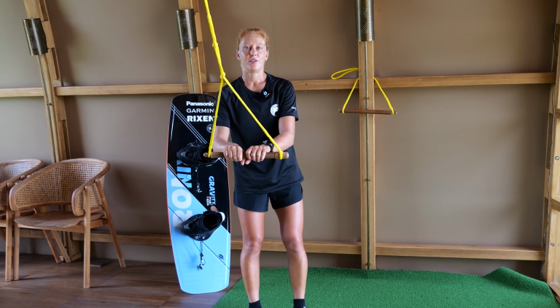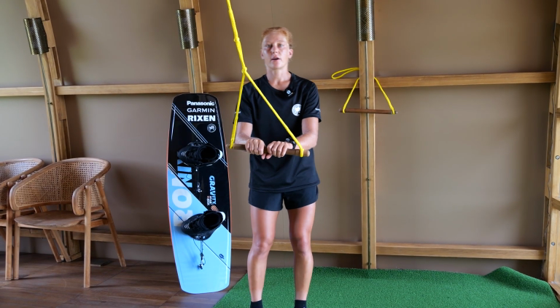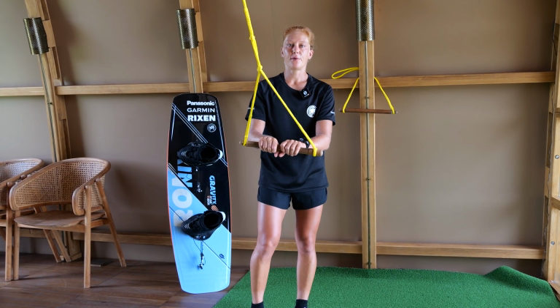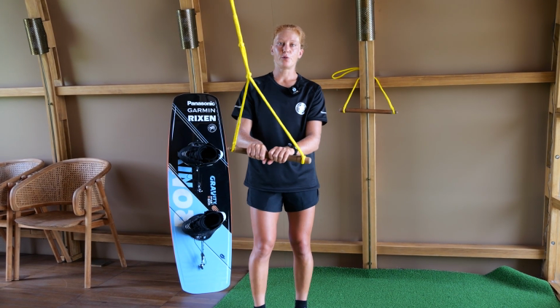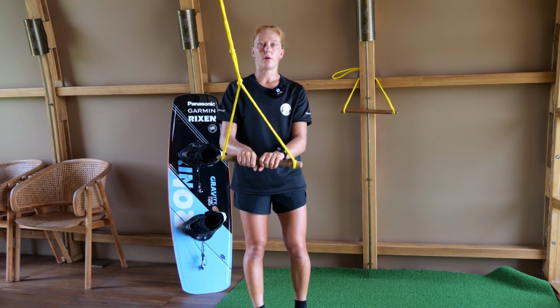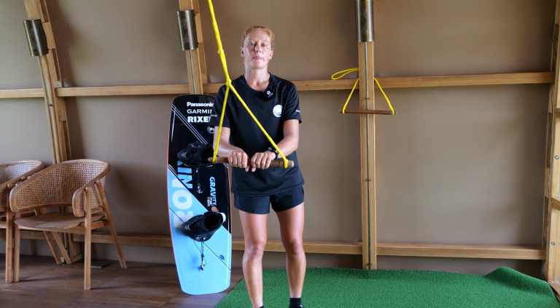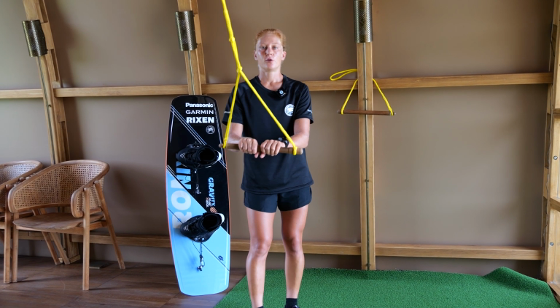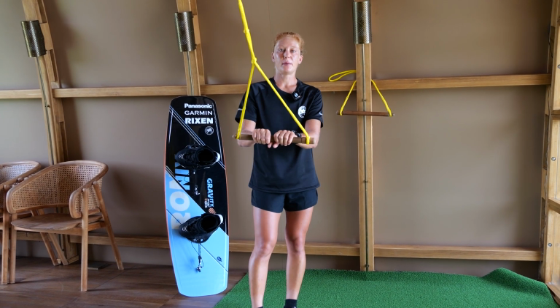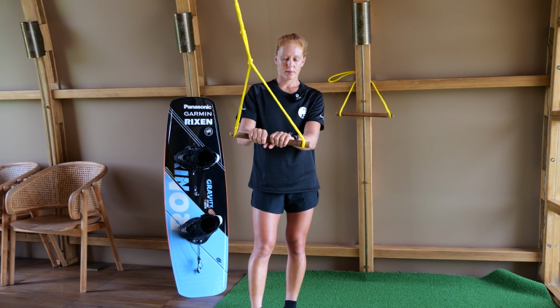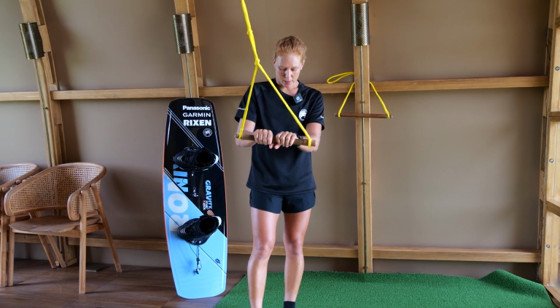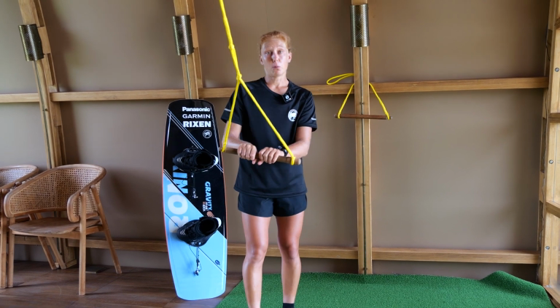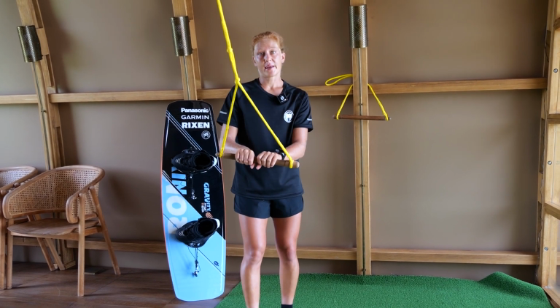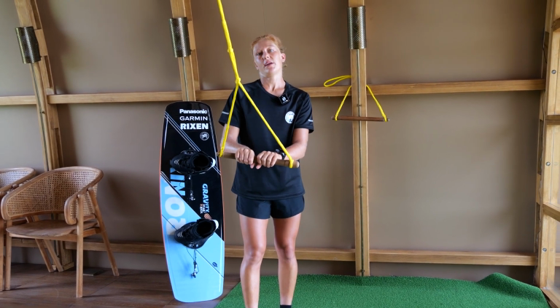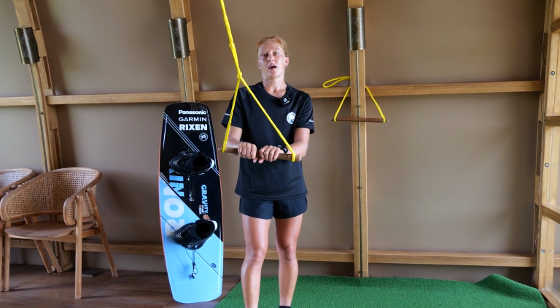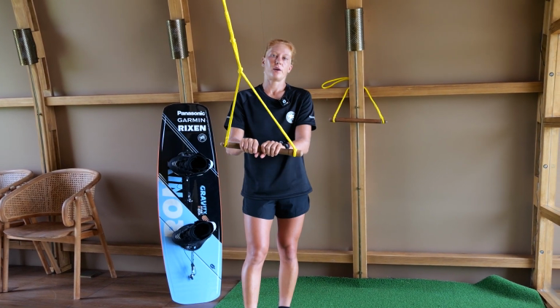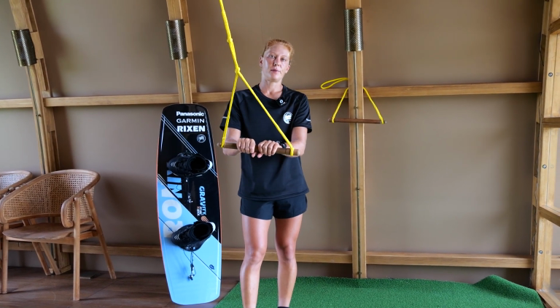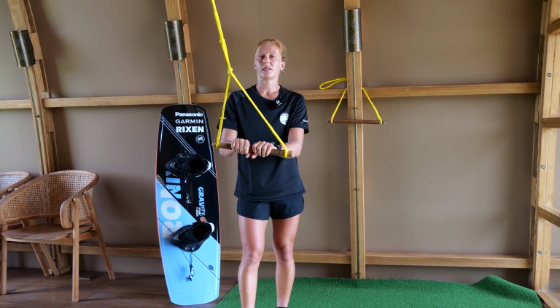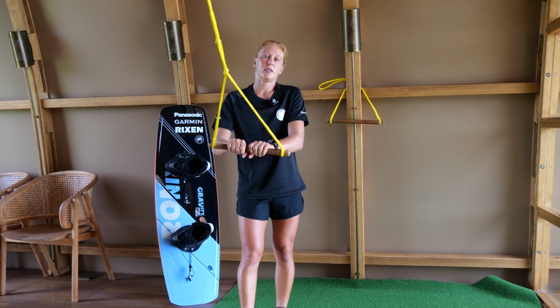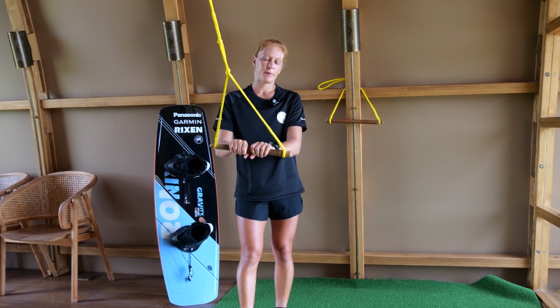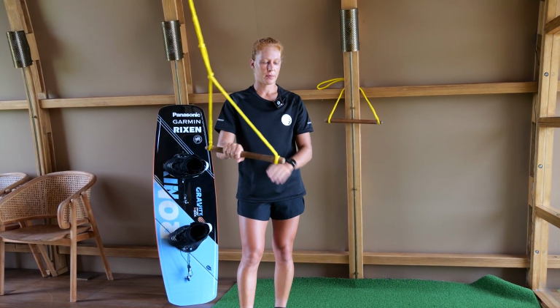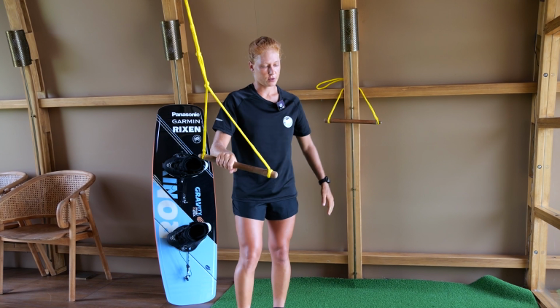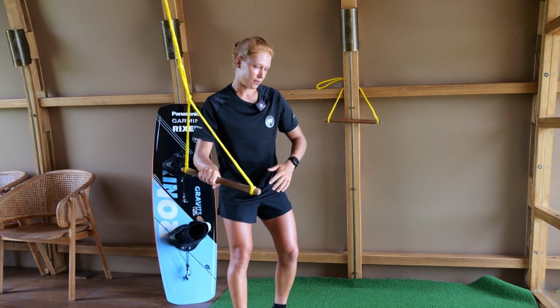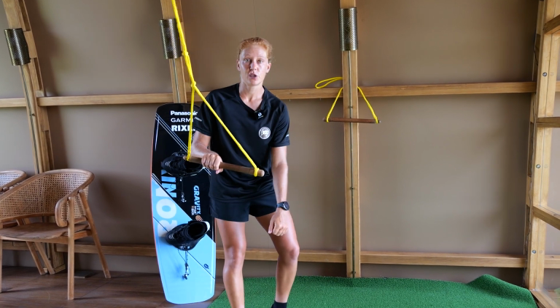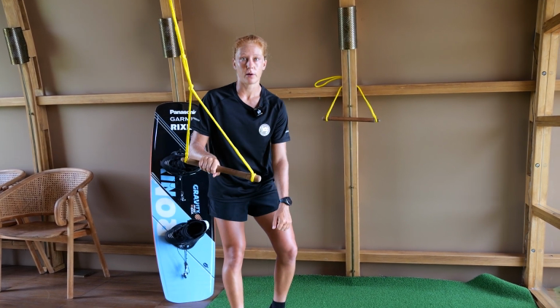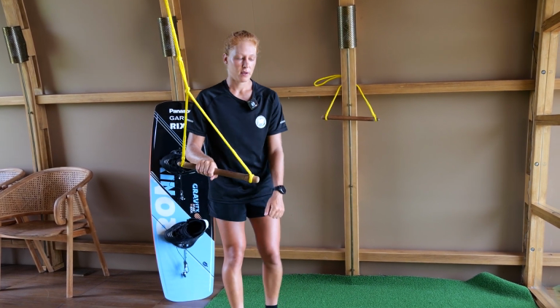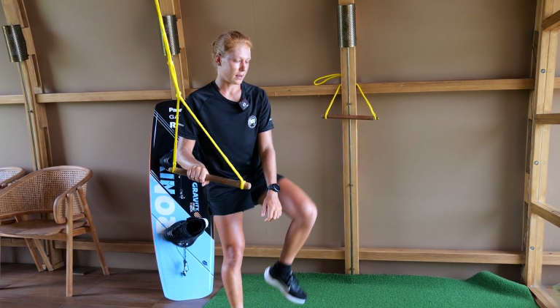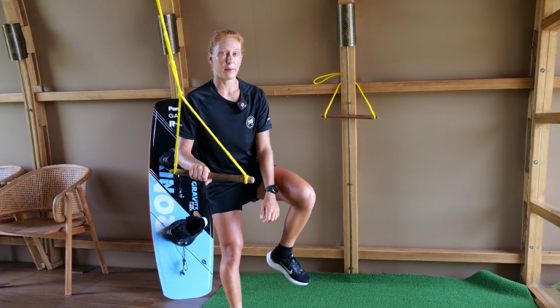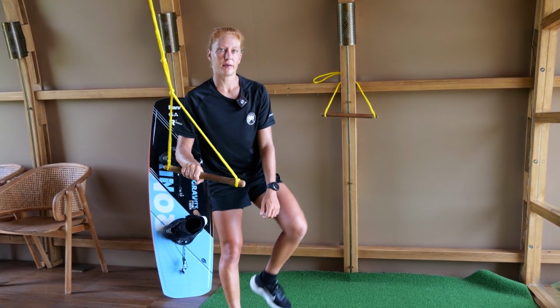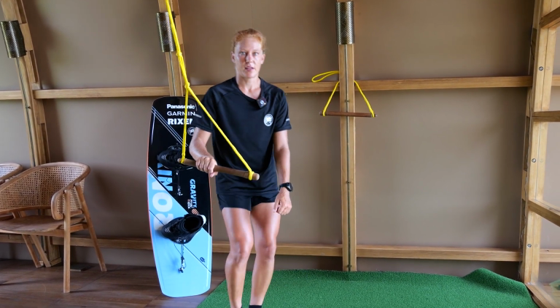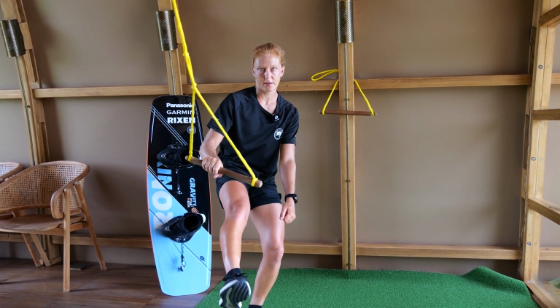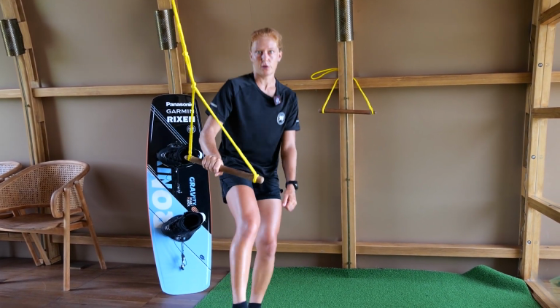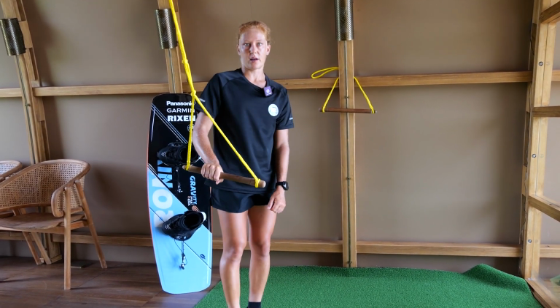During a grab you can tweak your board. Tweaking means bending one leg and straightening the other. For example, during the Indy Grab you could first reach for the grab, then bend your back leg and straighten your front leg.